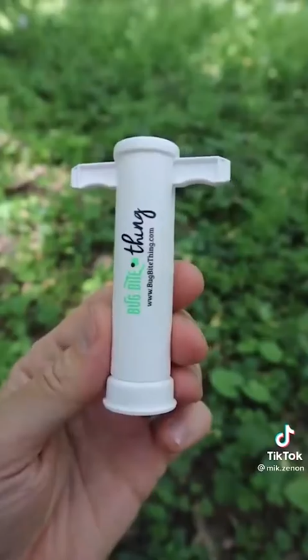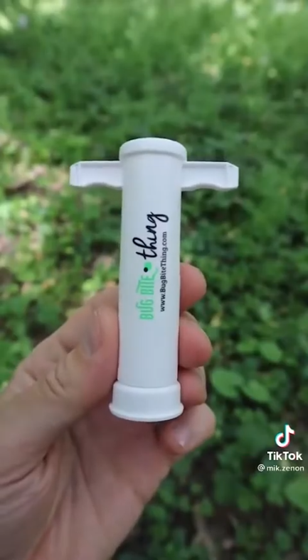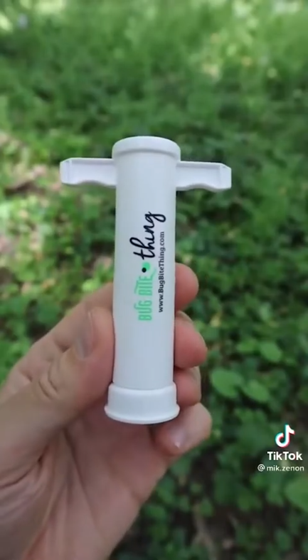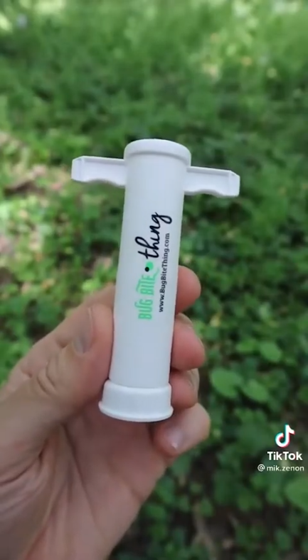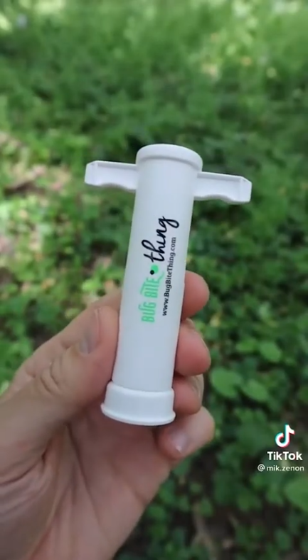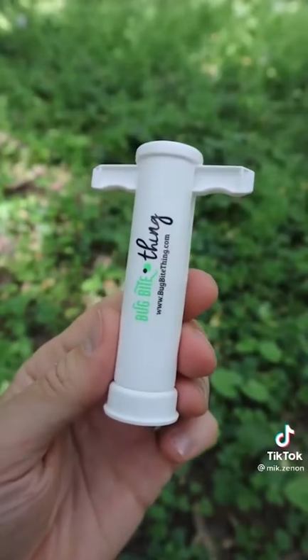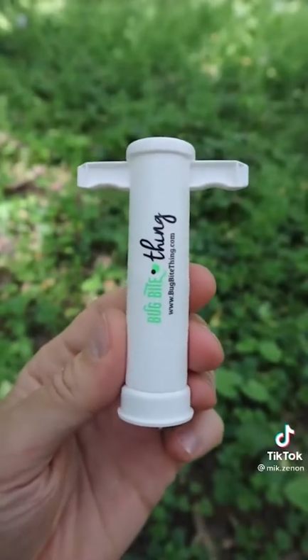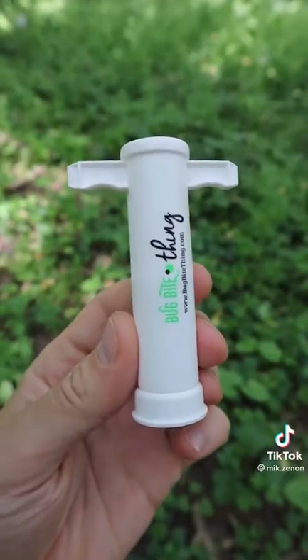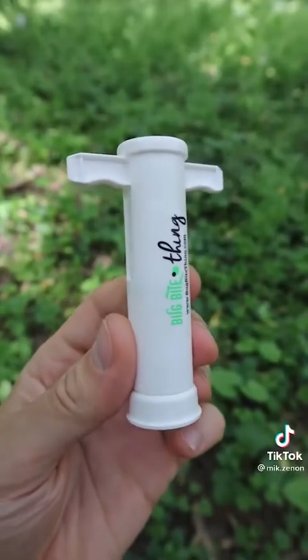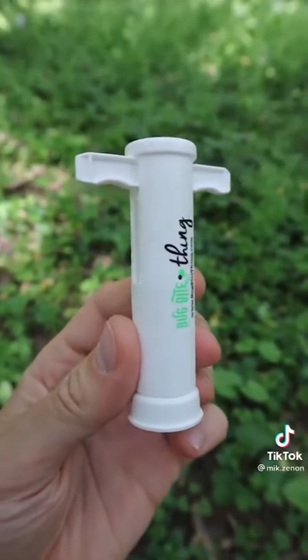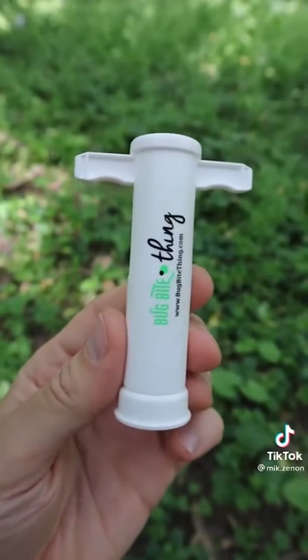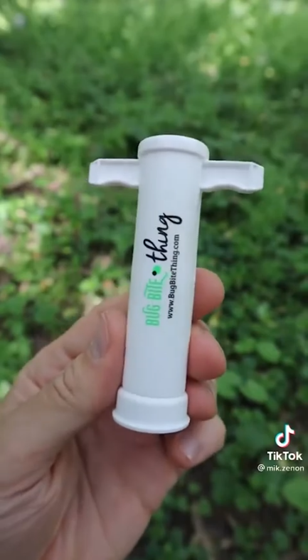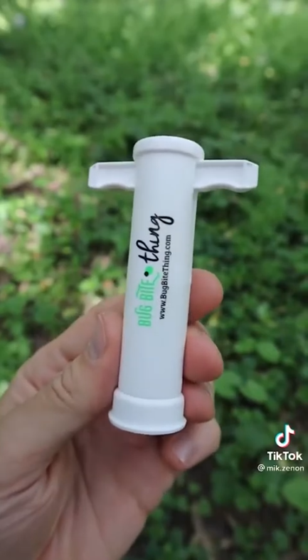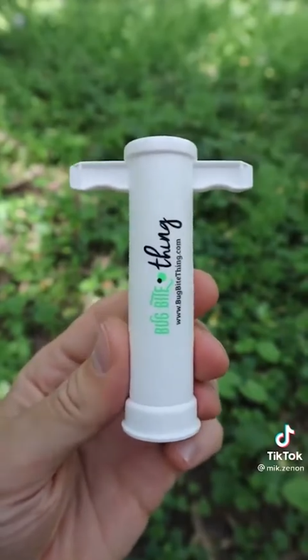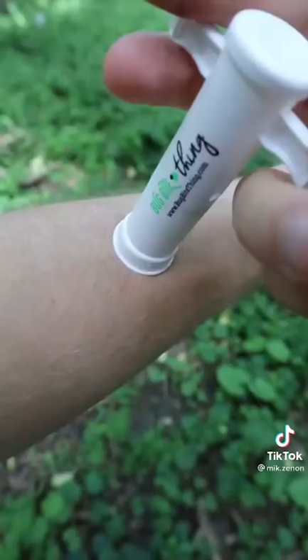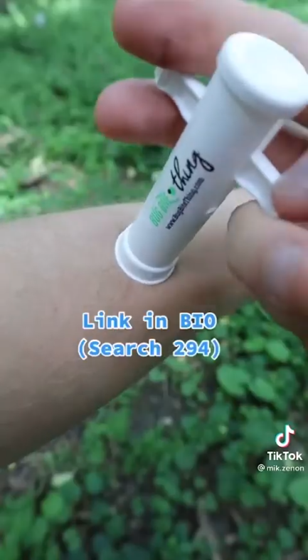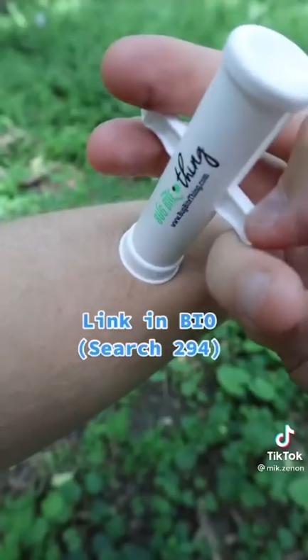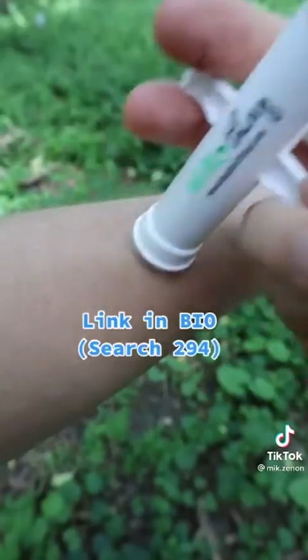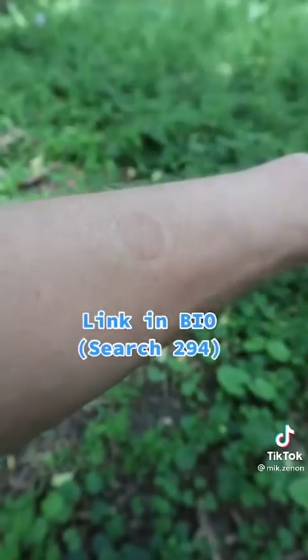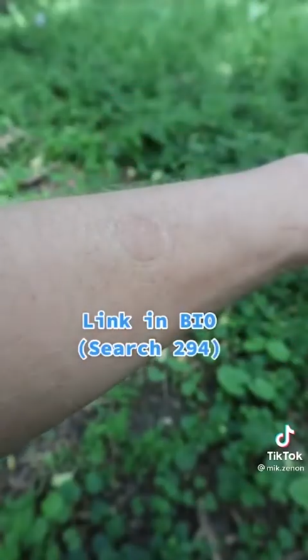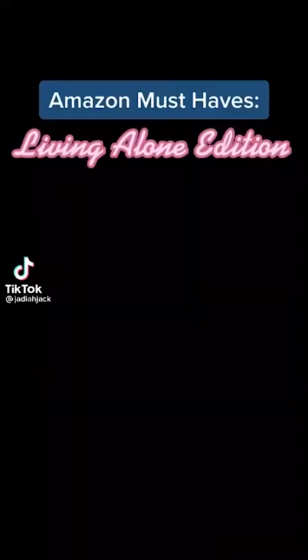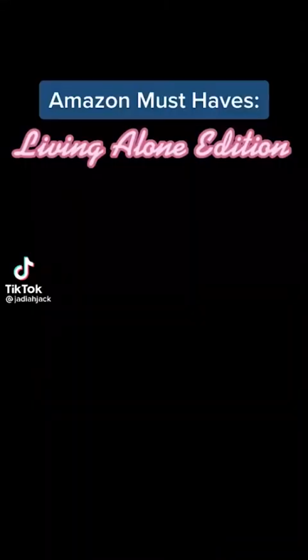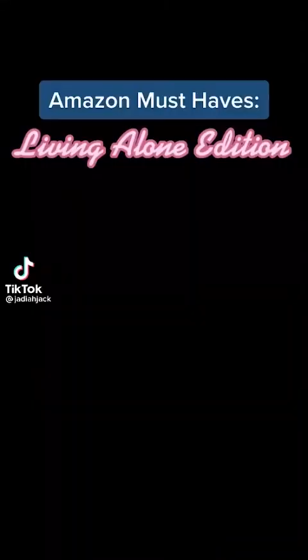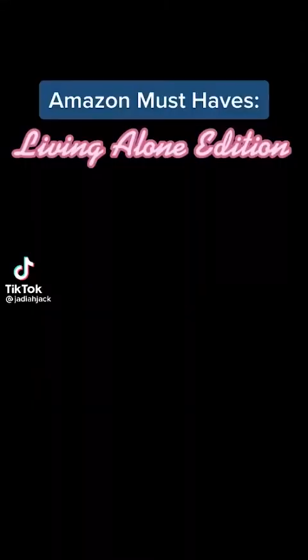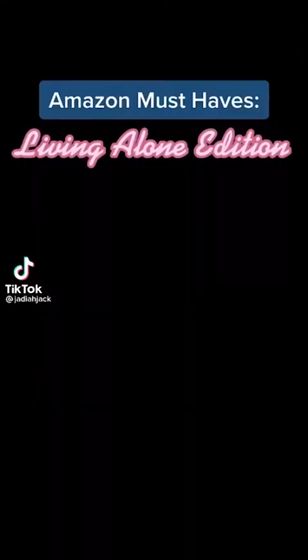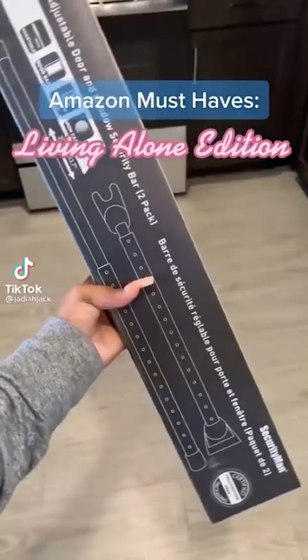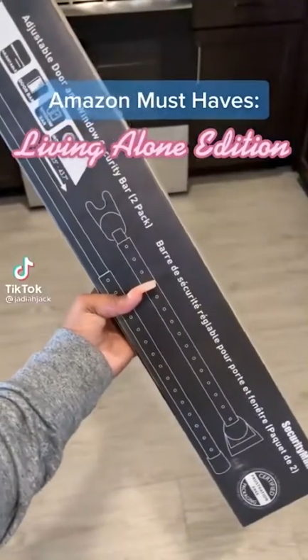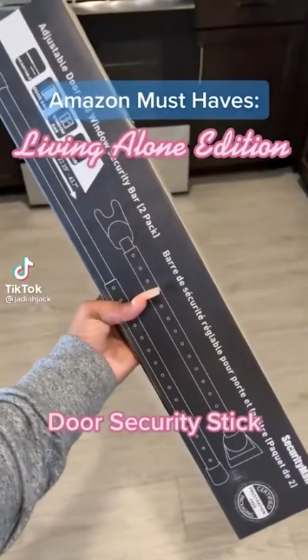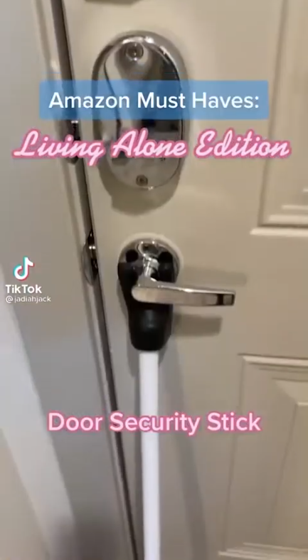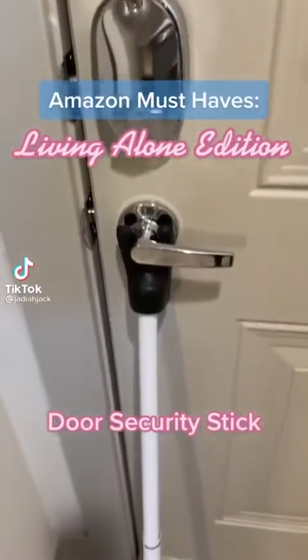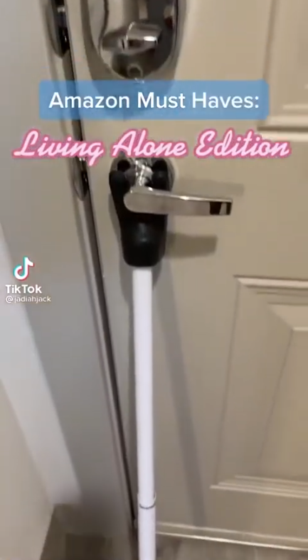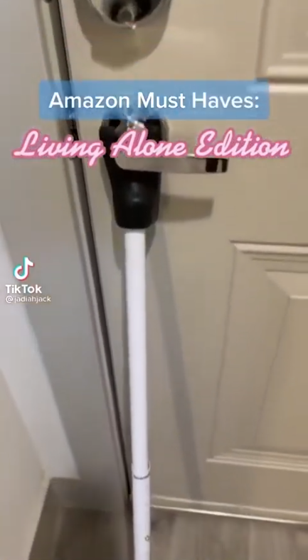It works not only on mosquito bites but also on bees, biting flies, and your mother-in-law. So is this something you need or don't? Amazon must-haves: door security stick.